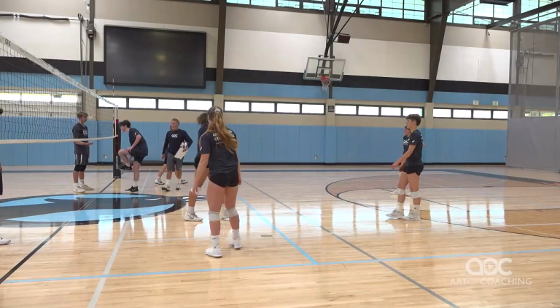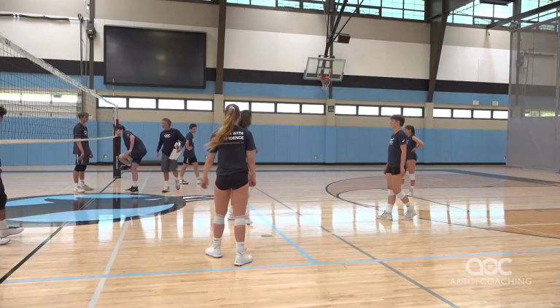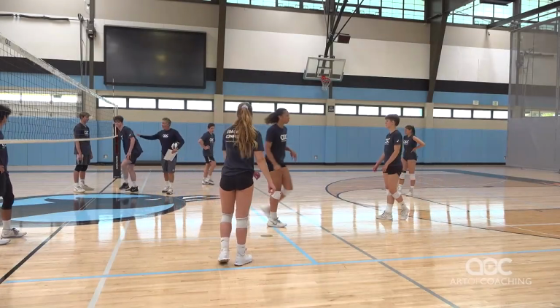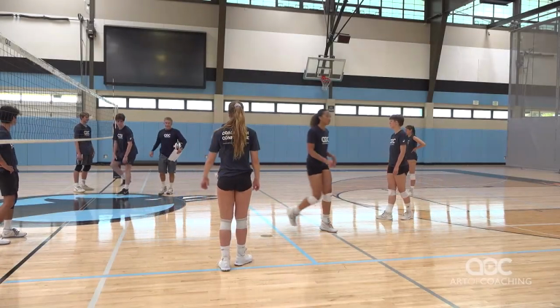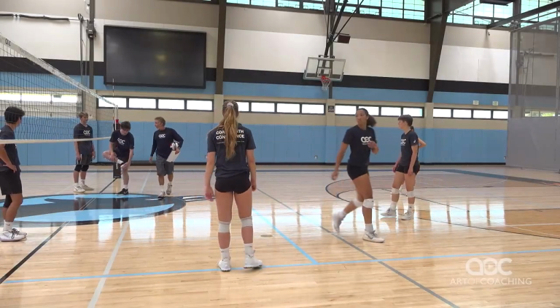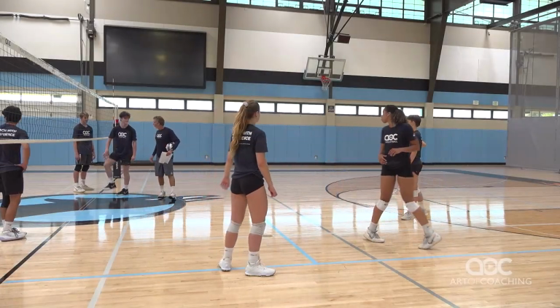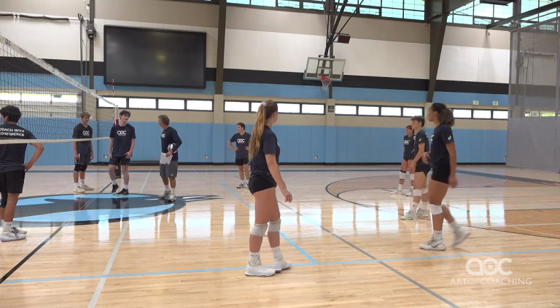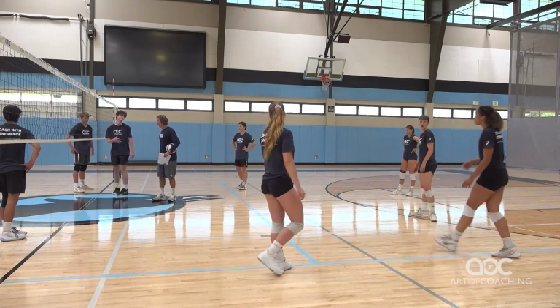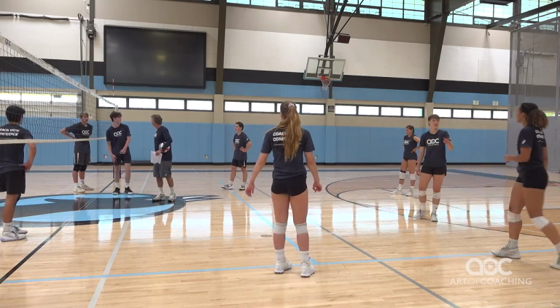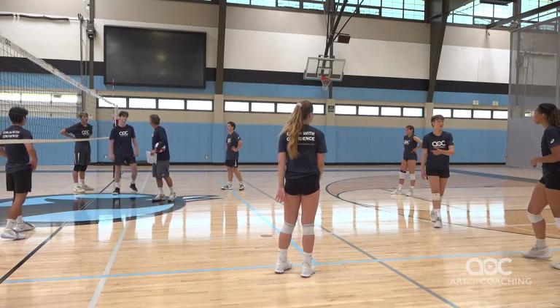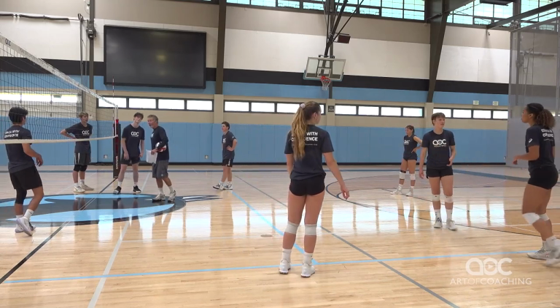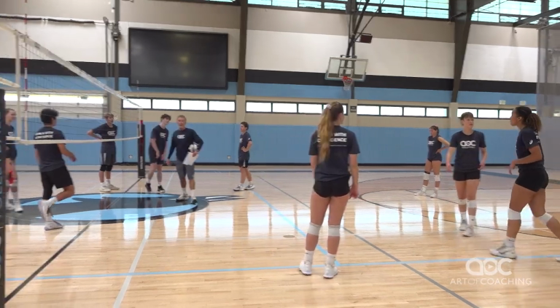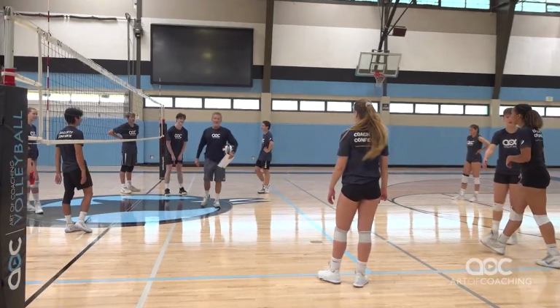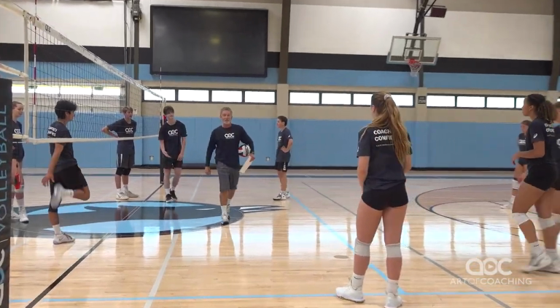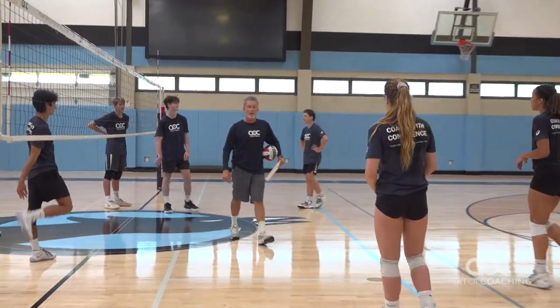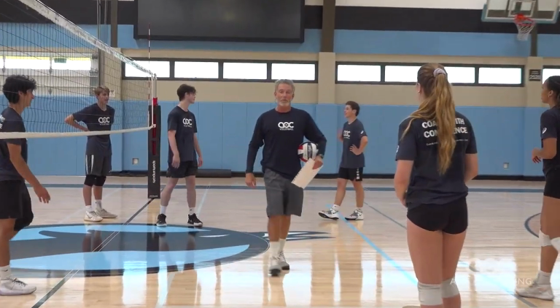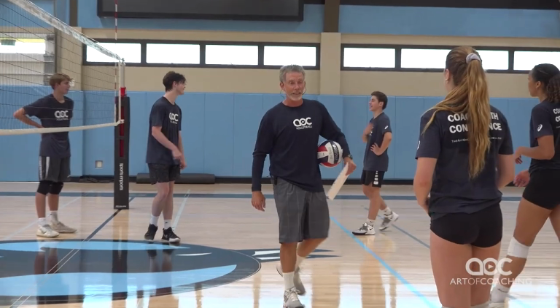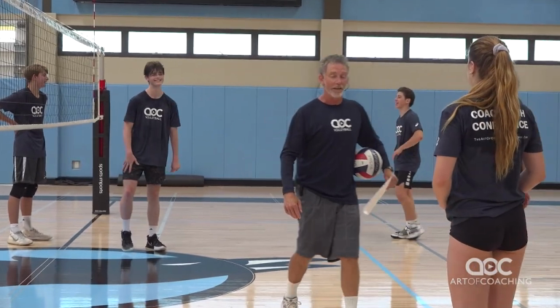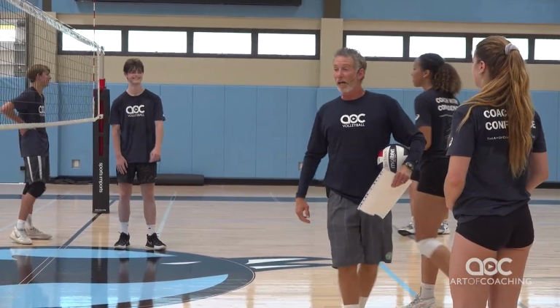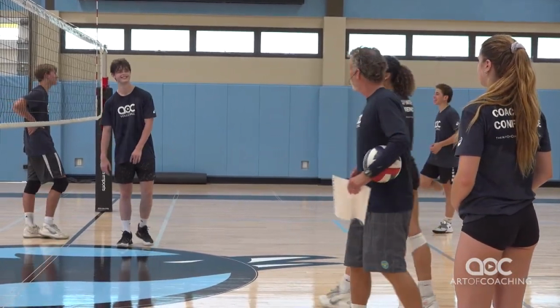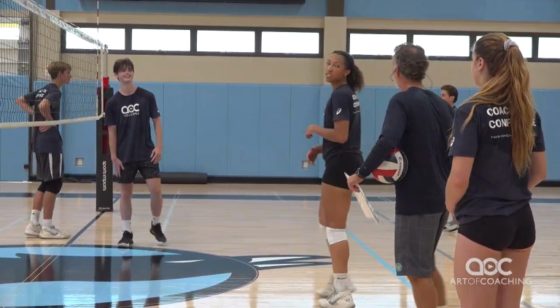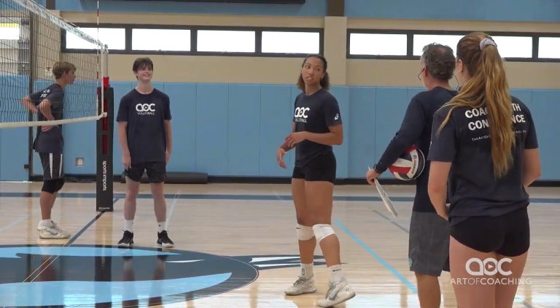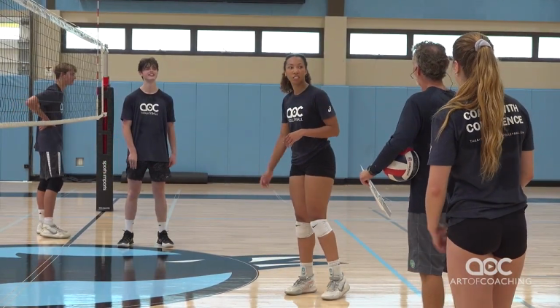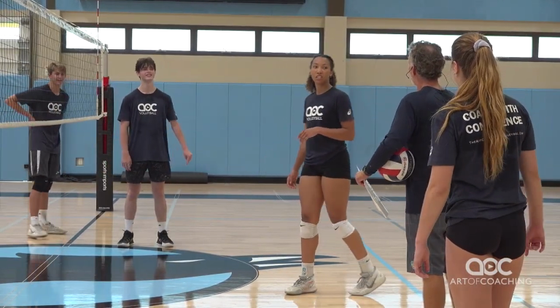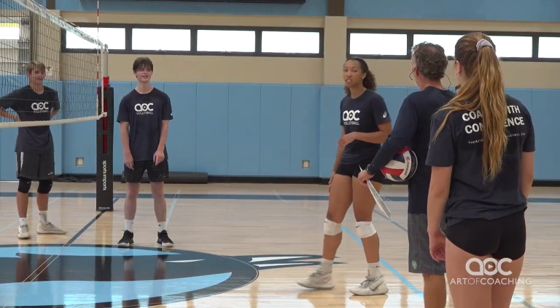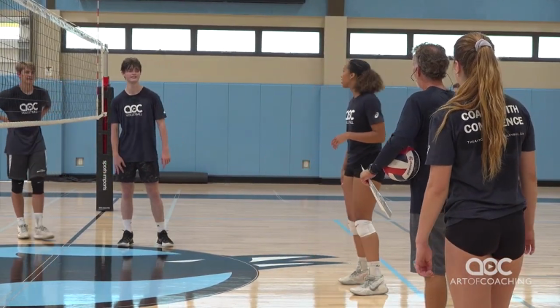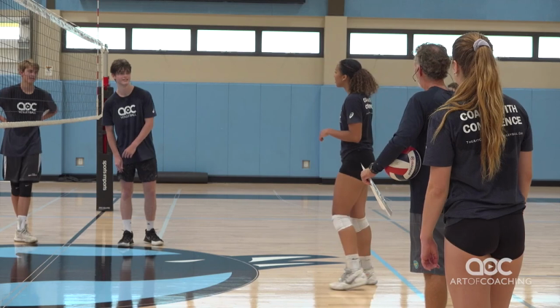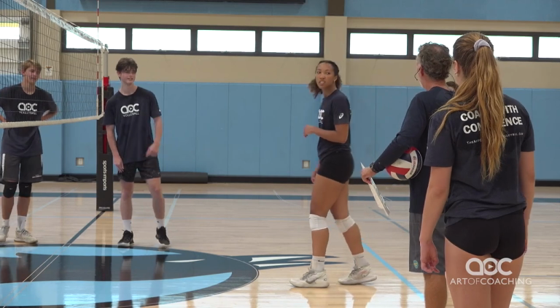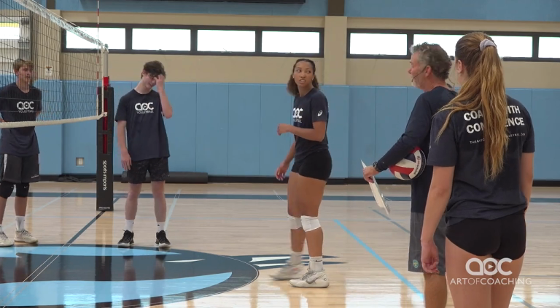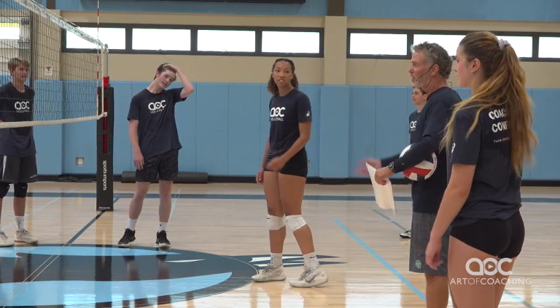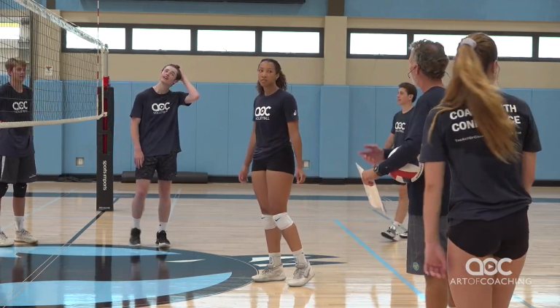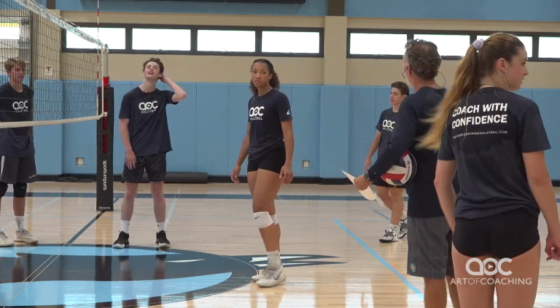So you're going to set right now. How's your setting? I know, and that's why I love this — he's a middle and we're going to make him set. I want you to dump like a madman, okay? Dump like a madman and just set the ball so it can be hit.